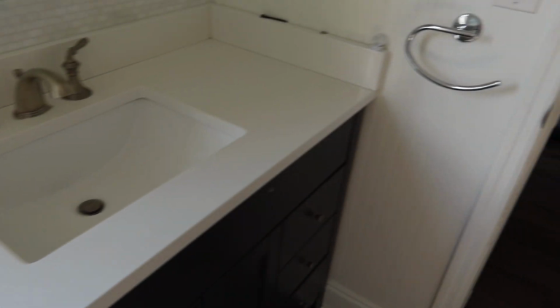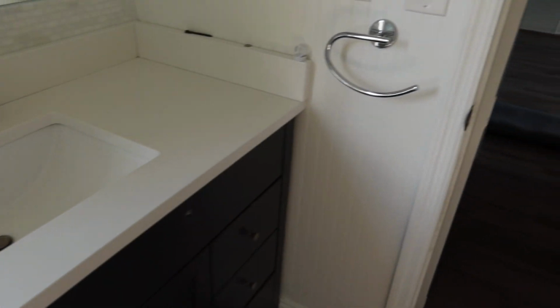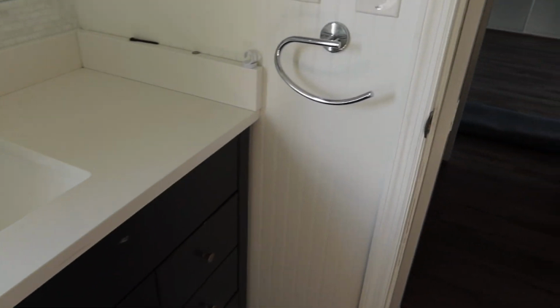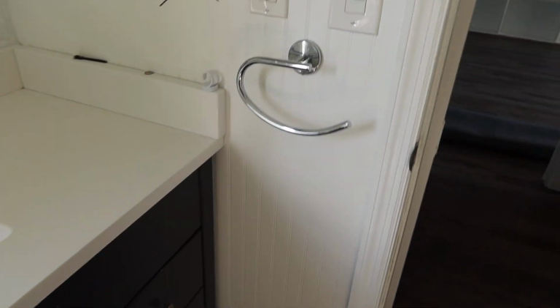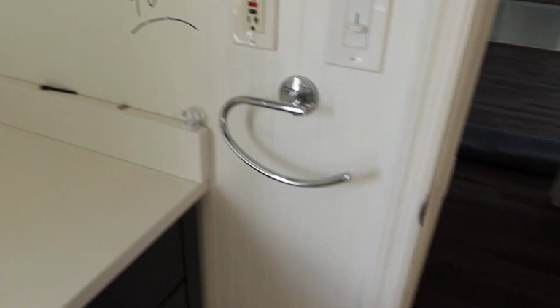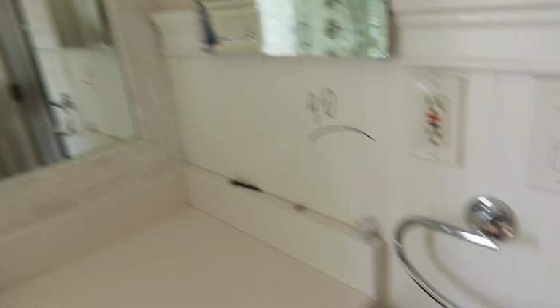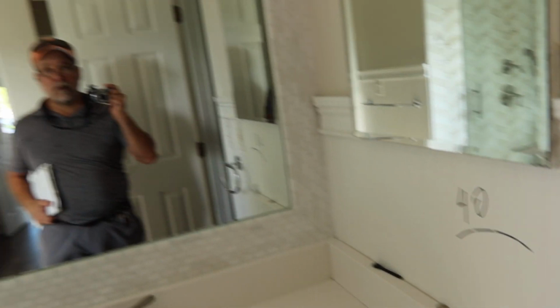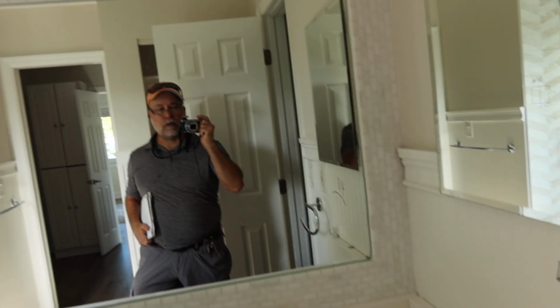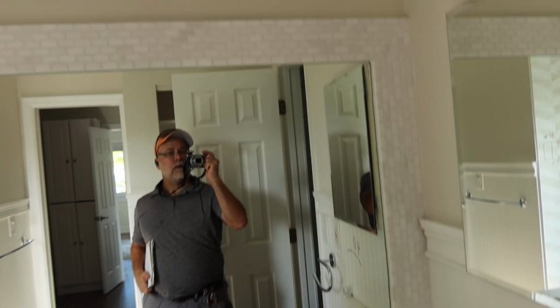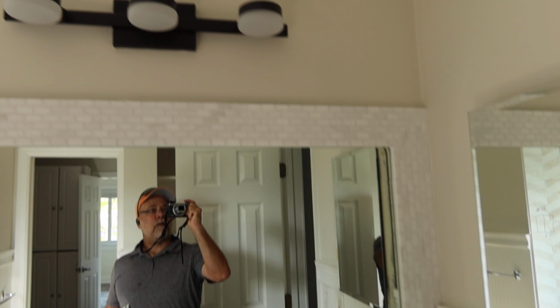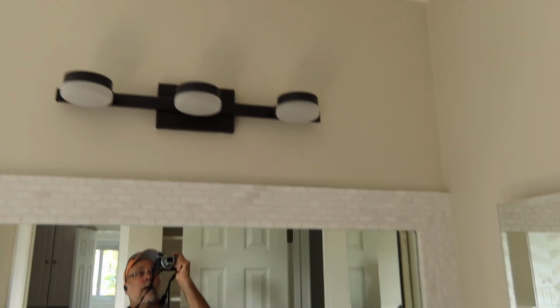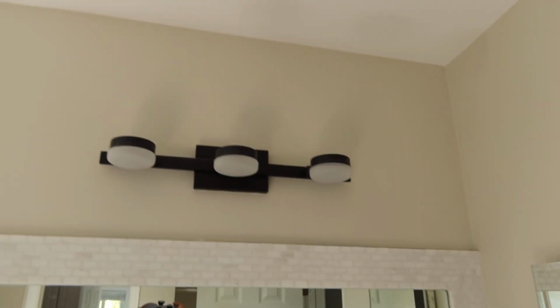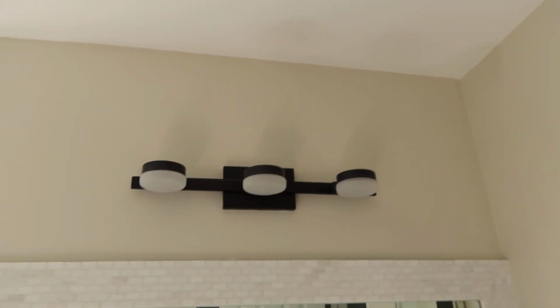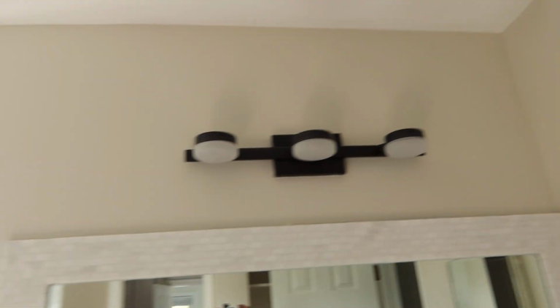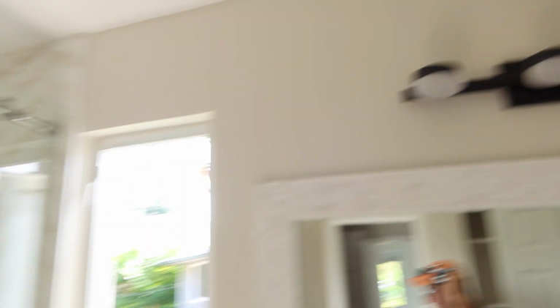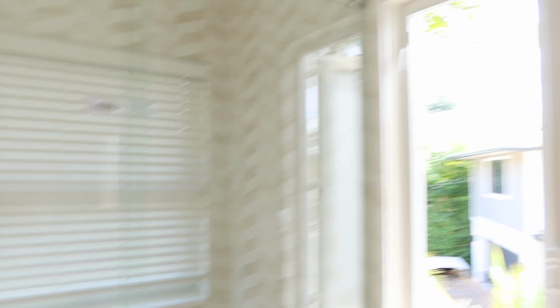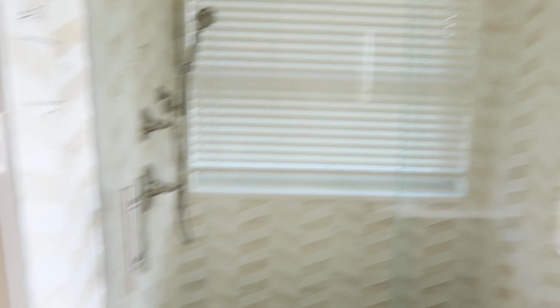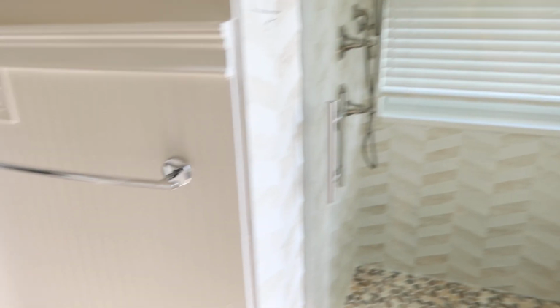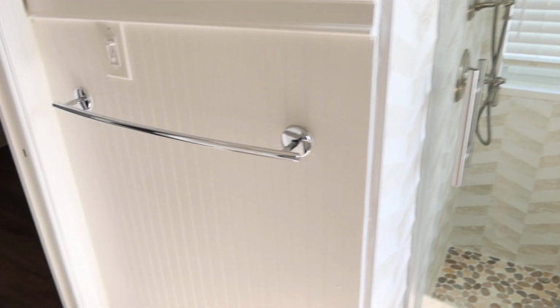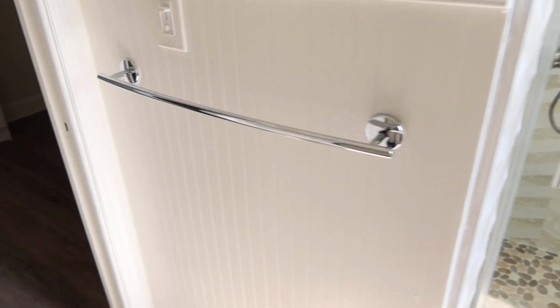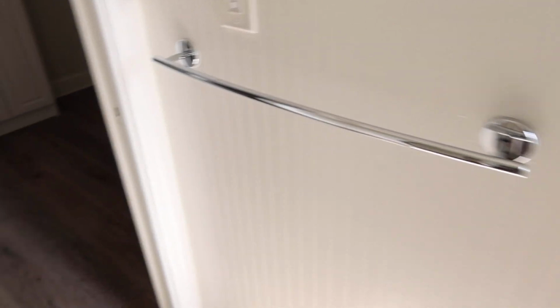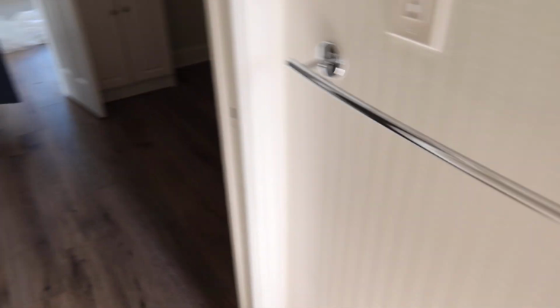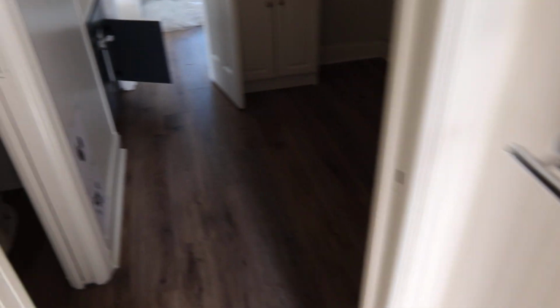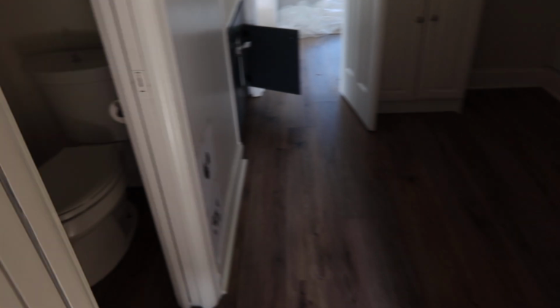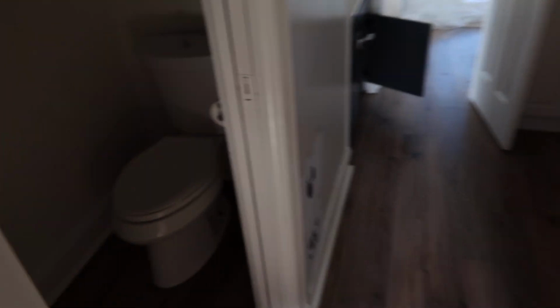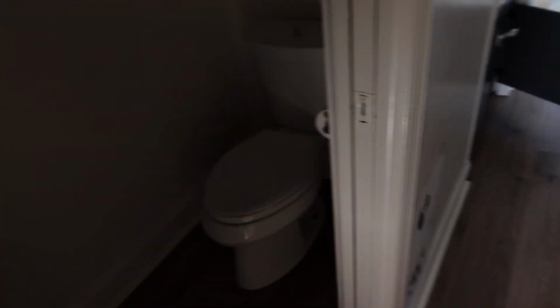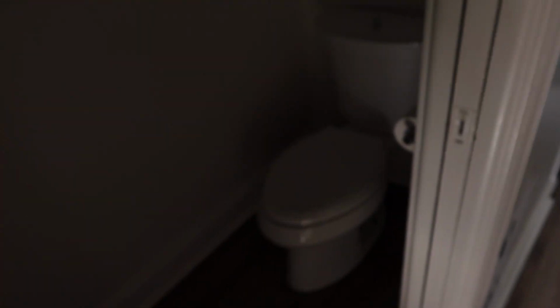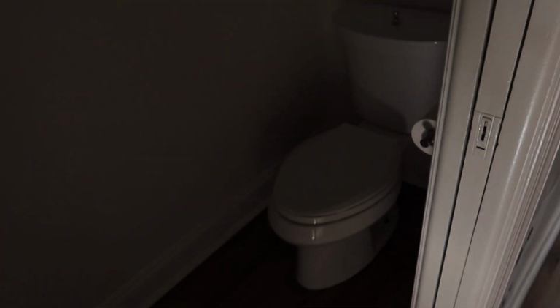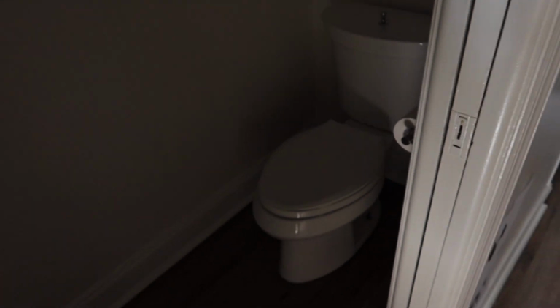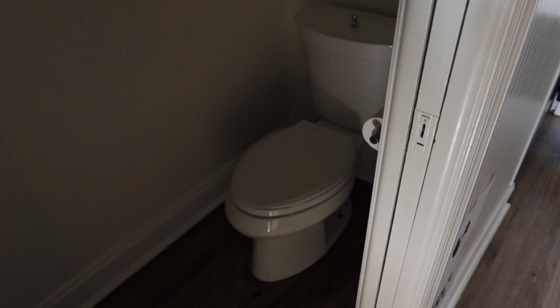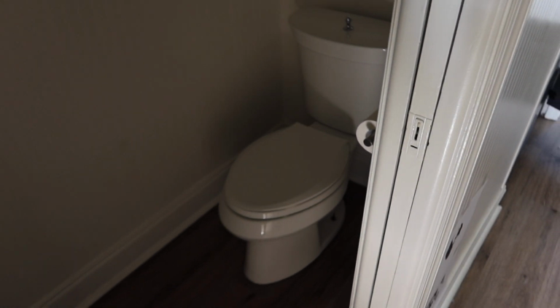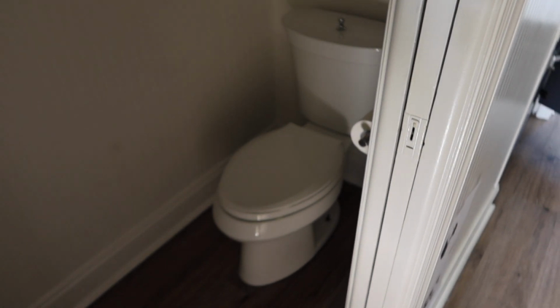You're gonna have one towel bar, you're gonna have the light, another towel bar there, and a two-piece toilet — kind of hard to see.